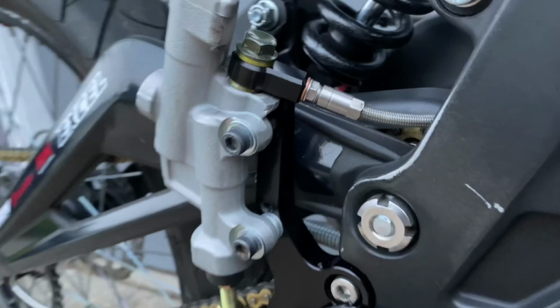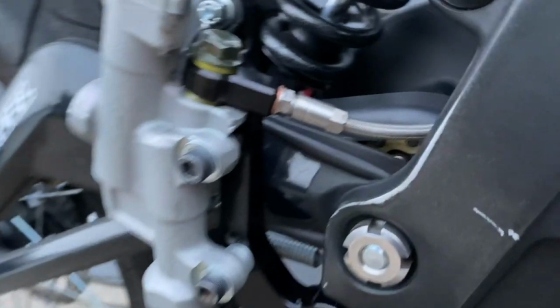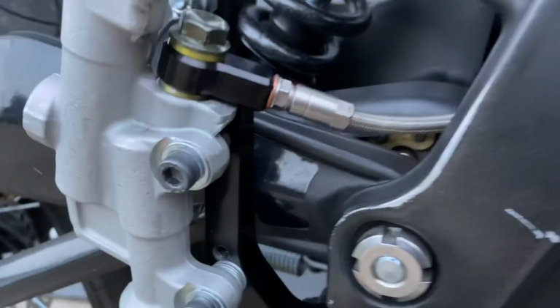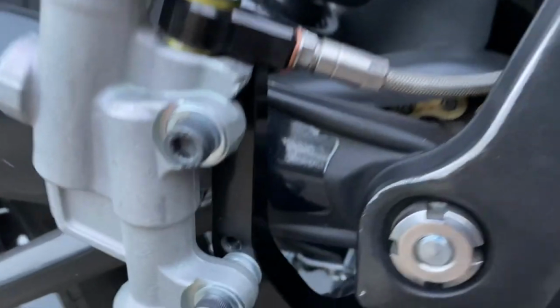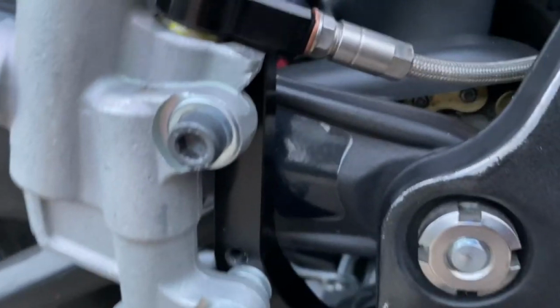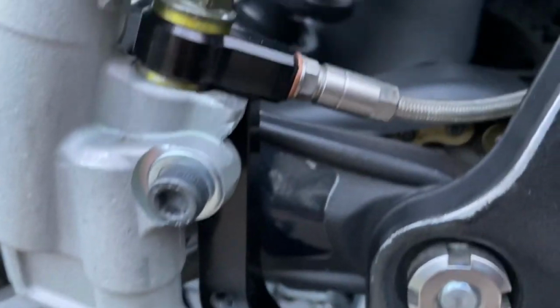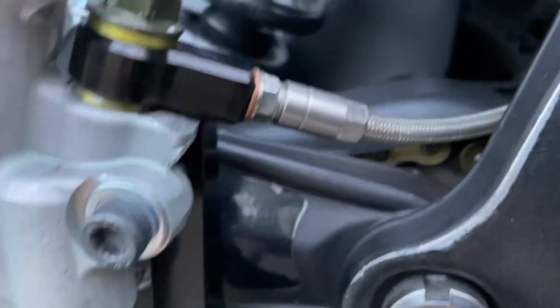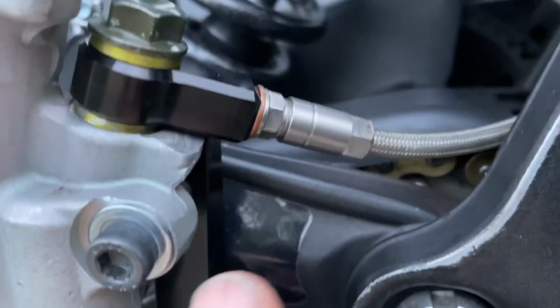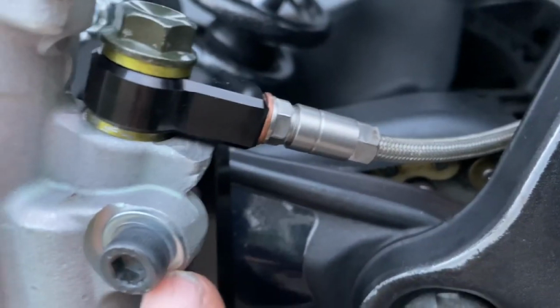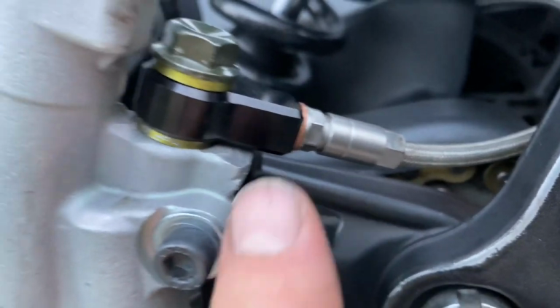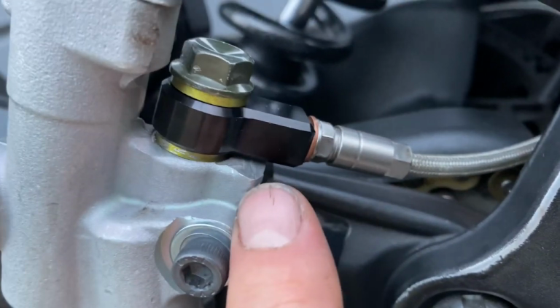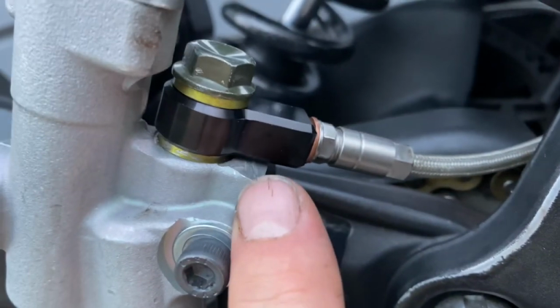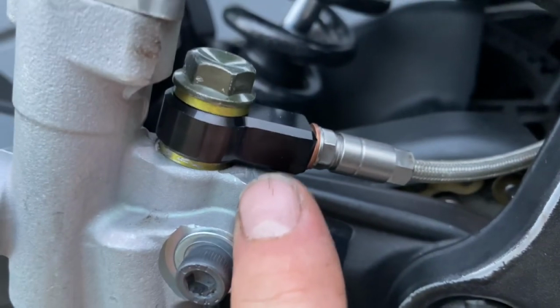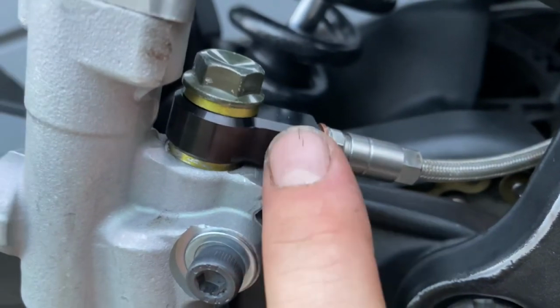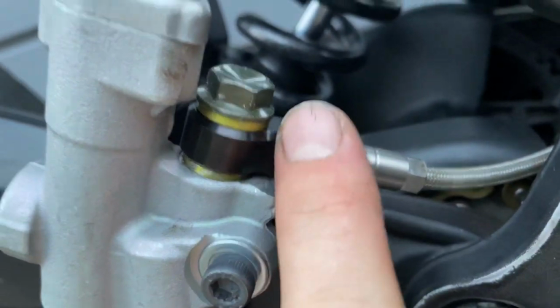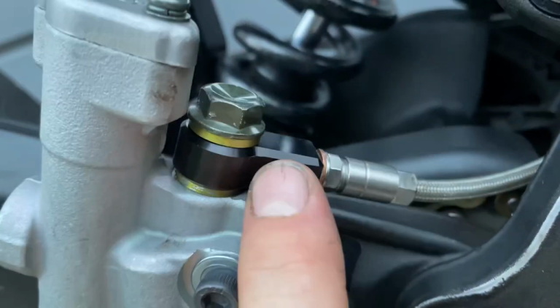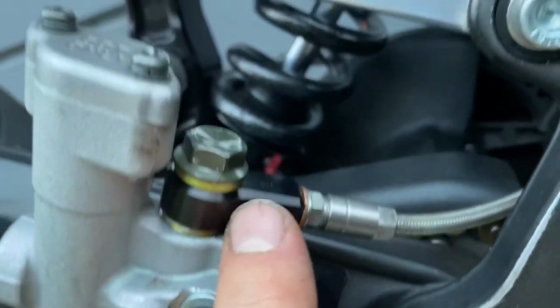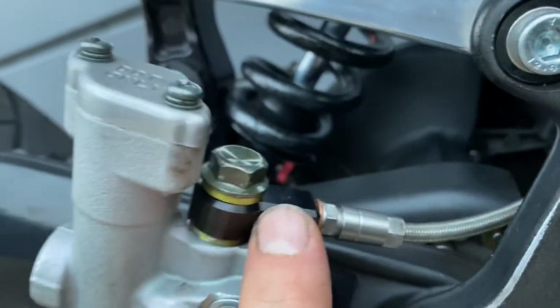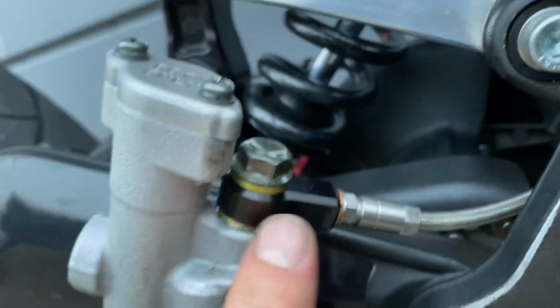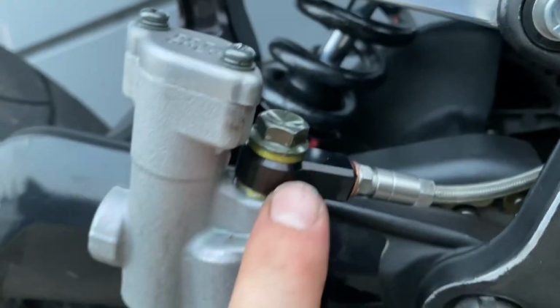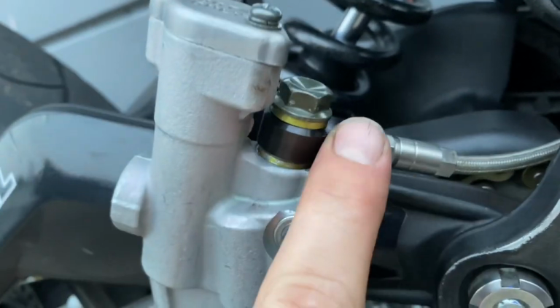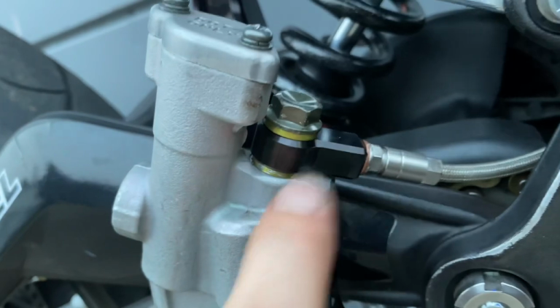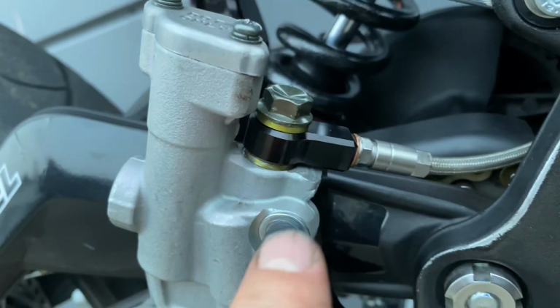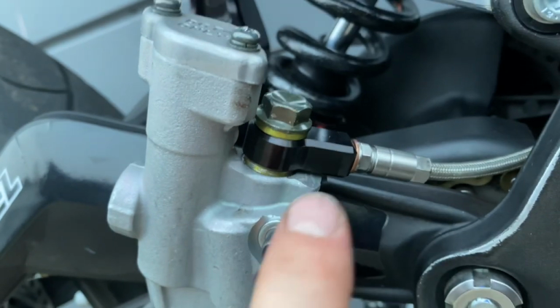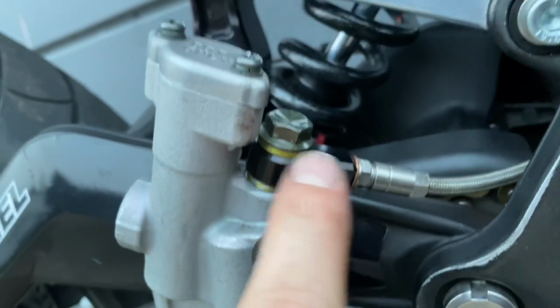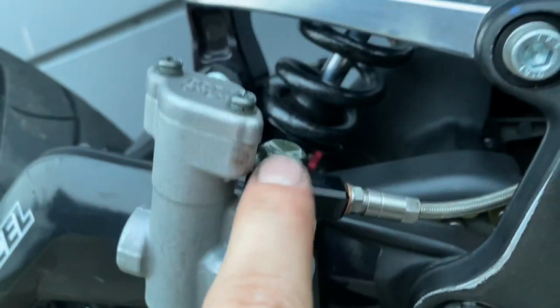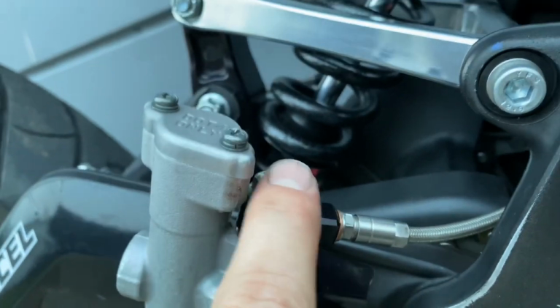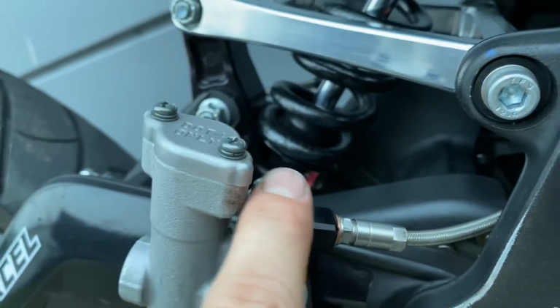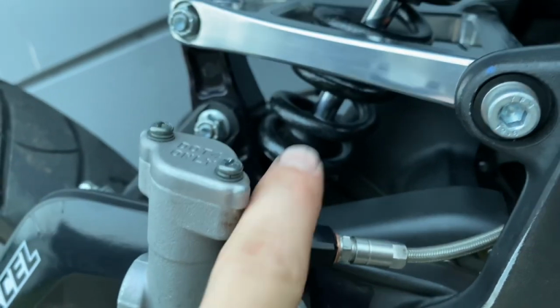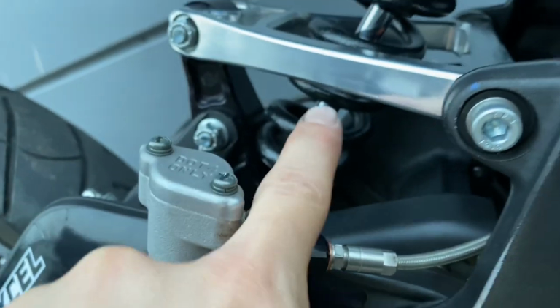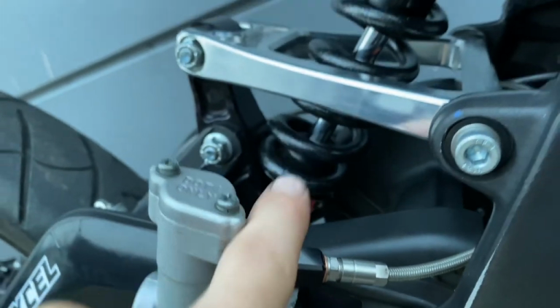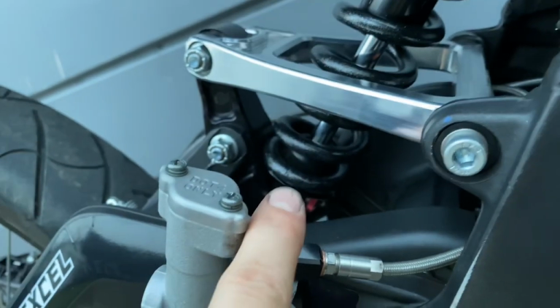I also took an angle grinder and chopped off this little piece of metal that sticks up about as tall as this brake line piece, because I didn't want the brake line to go straight towards the shock.